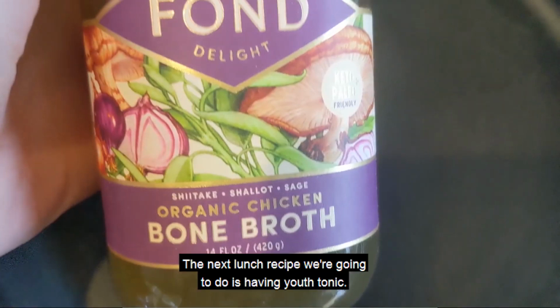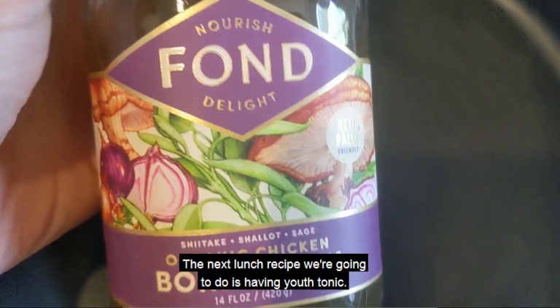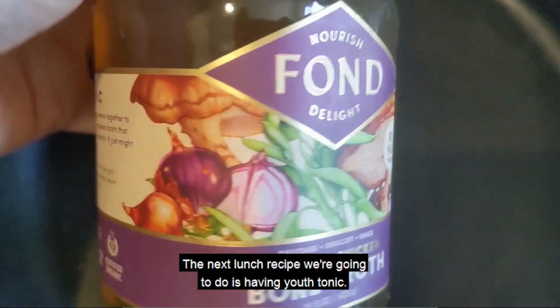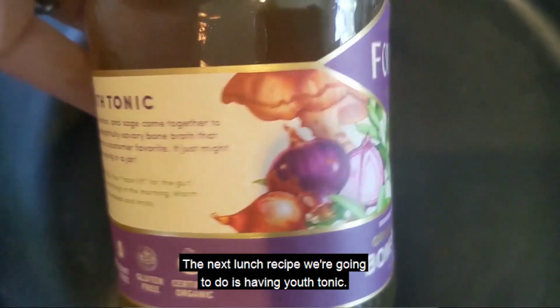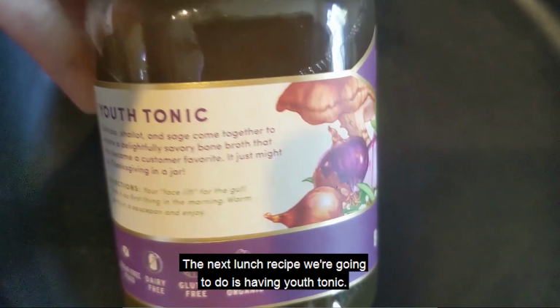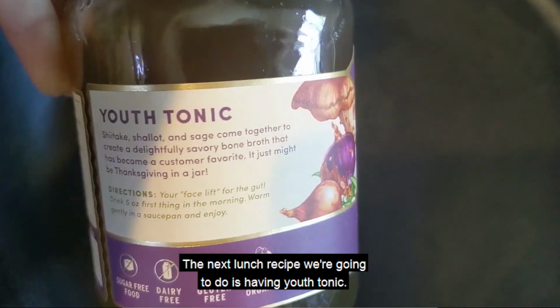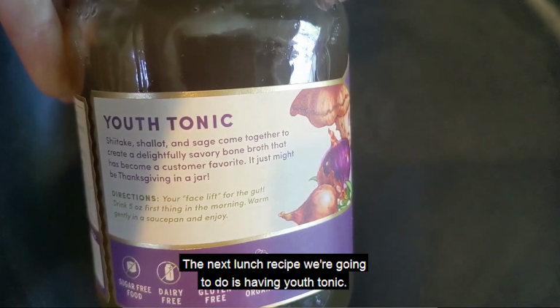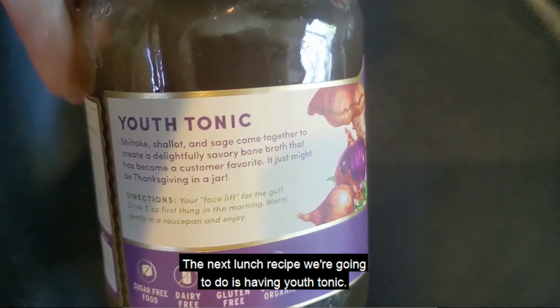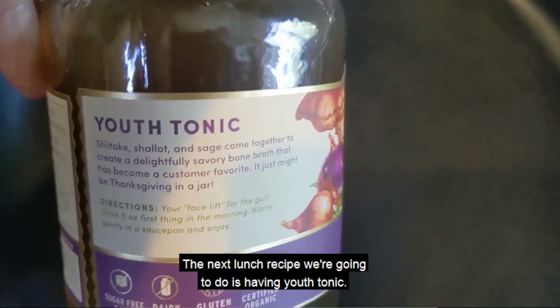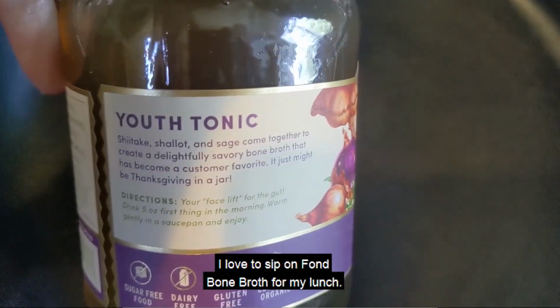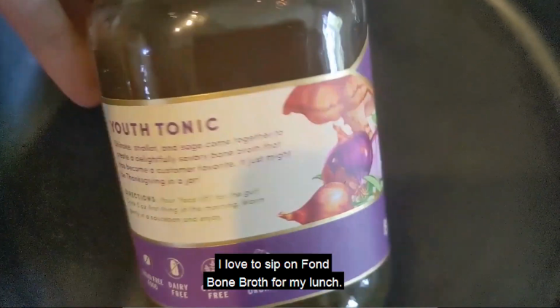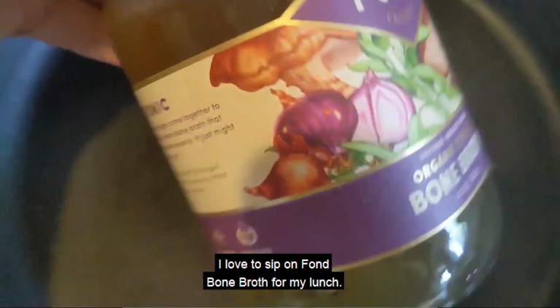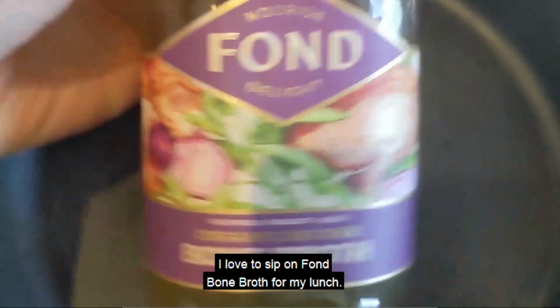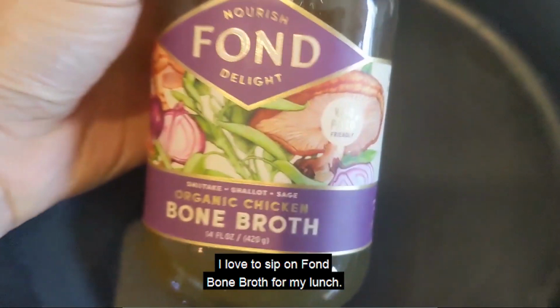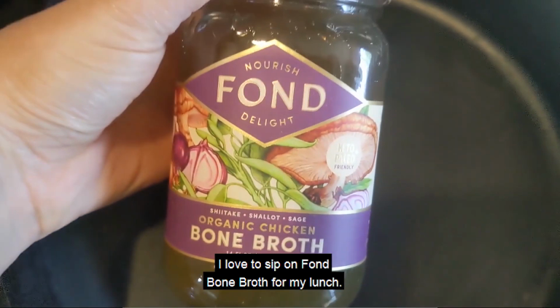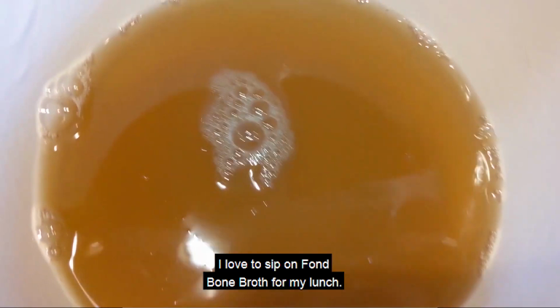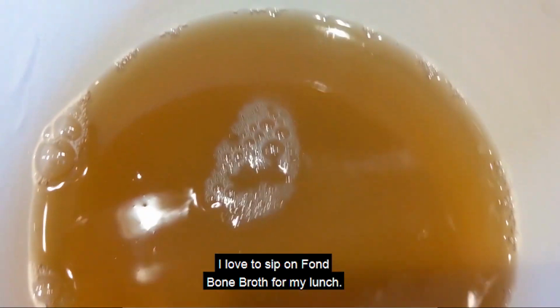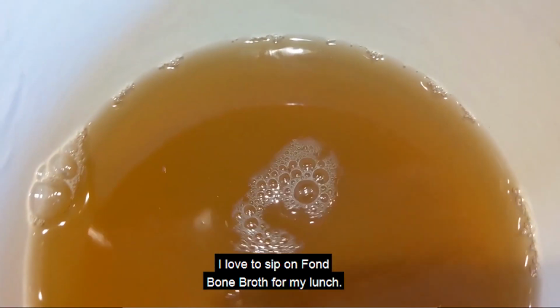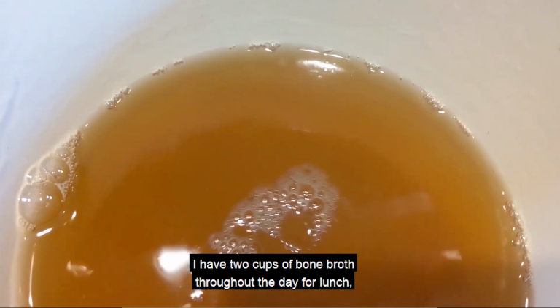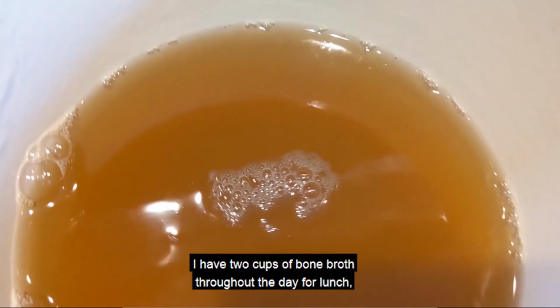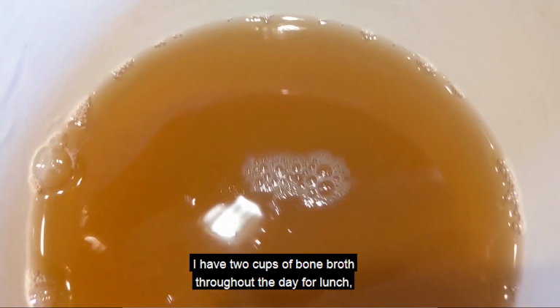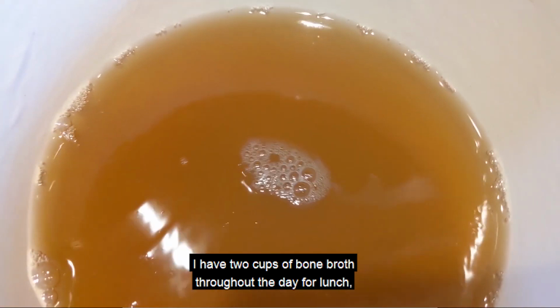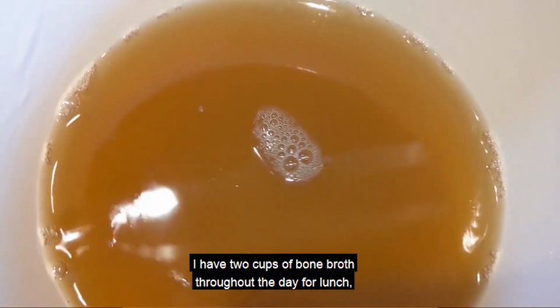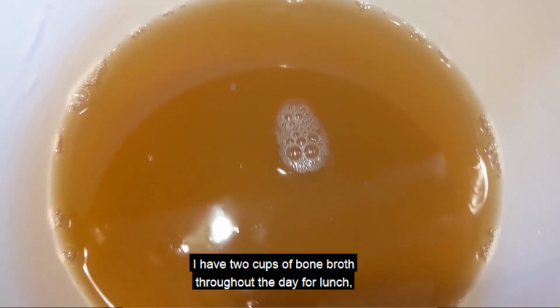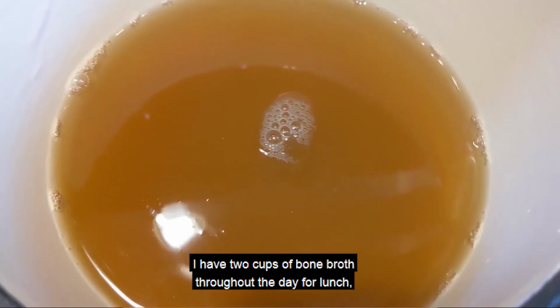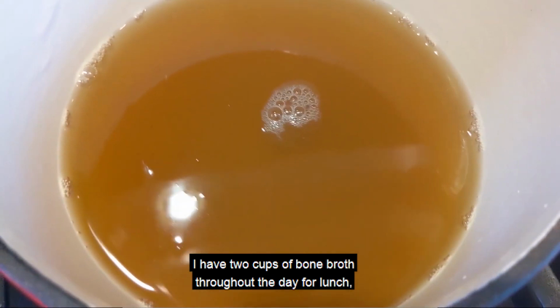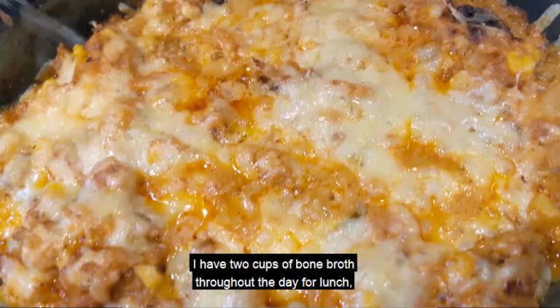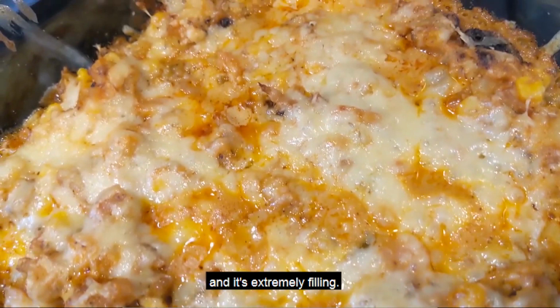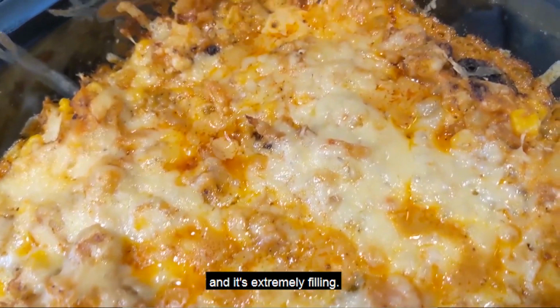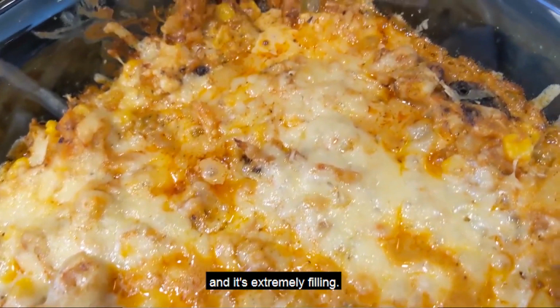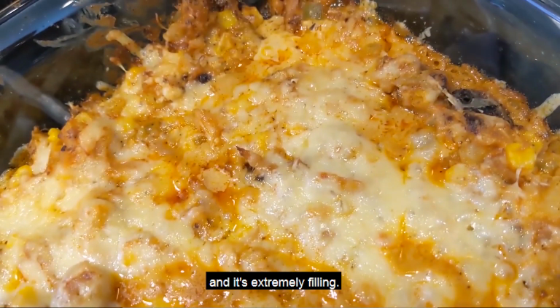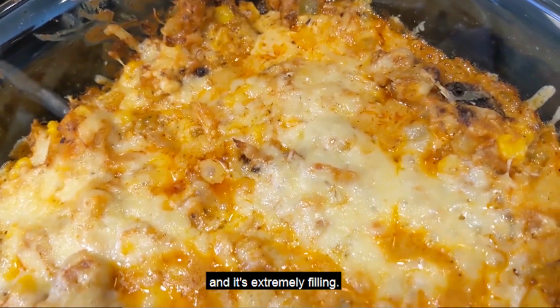The next lunch recipe we're going to do is having the Youth Tonic. I love to sip on Fond Bone Broth for lunch — I have two cups of bone broth throughout the day for lunch, and it's extremely filling.